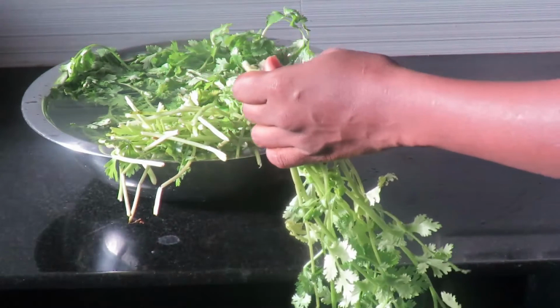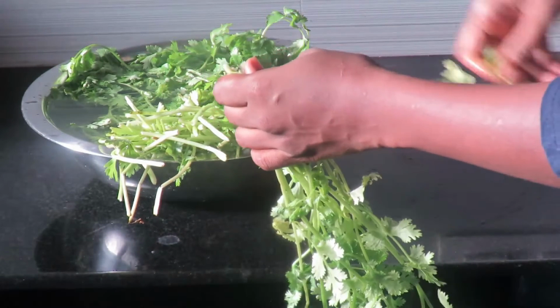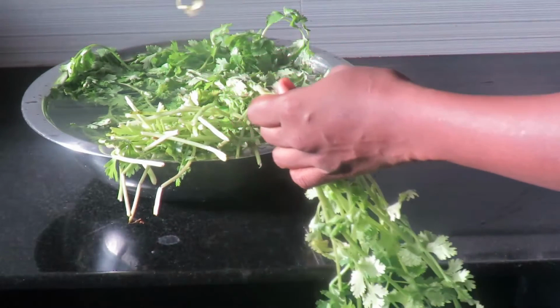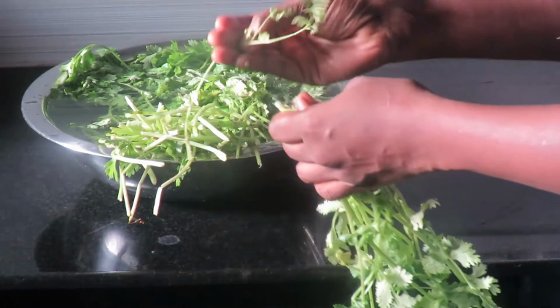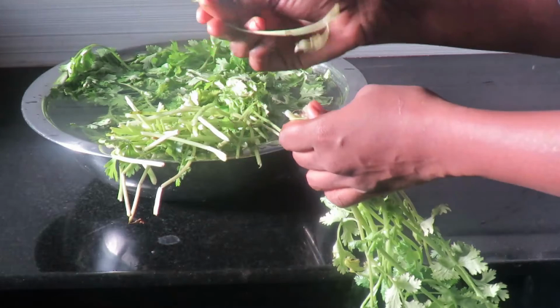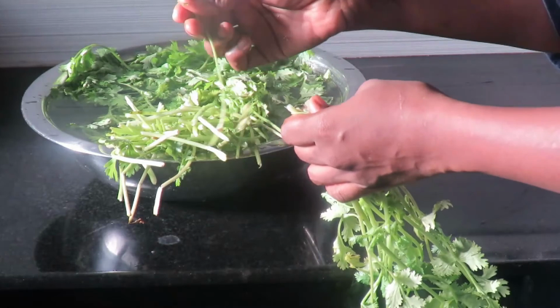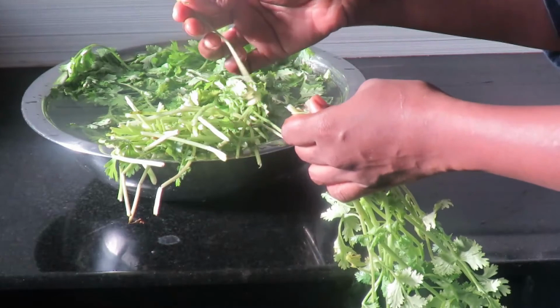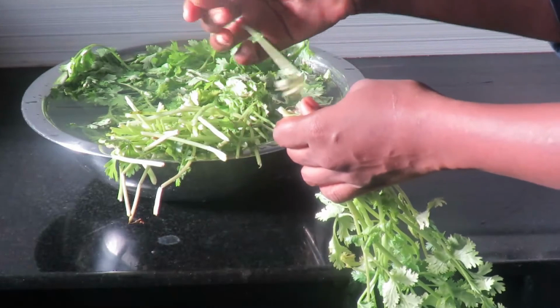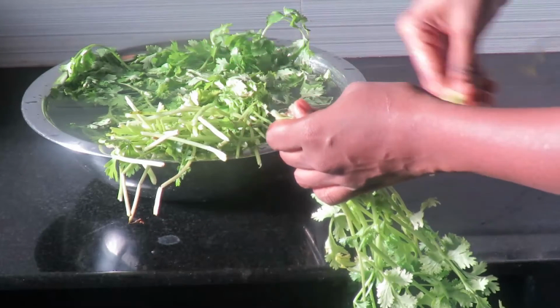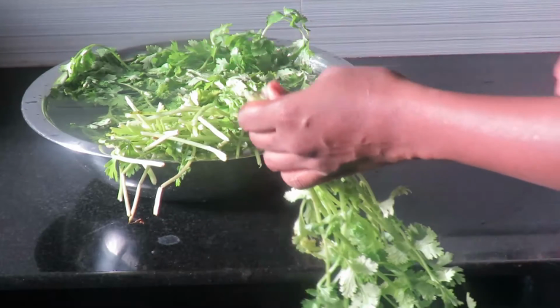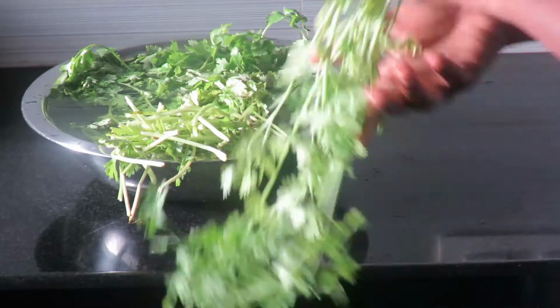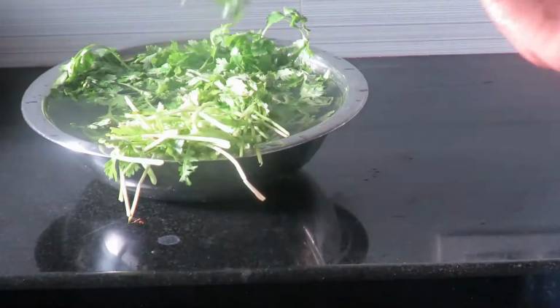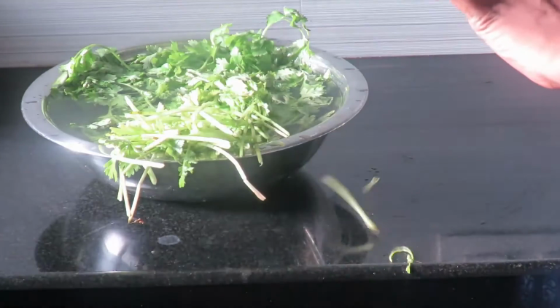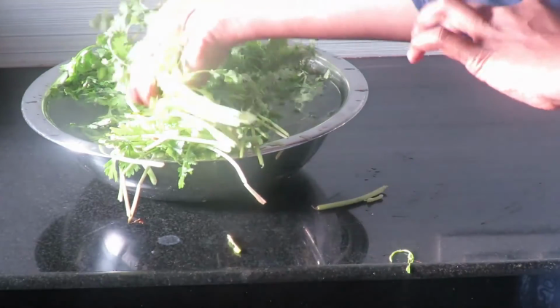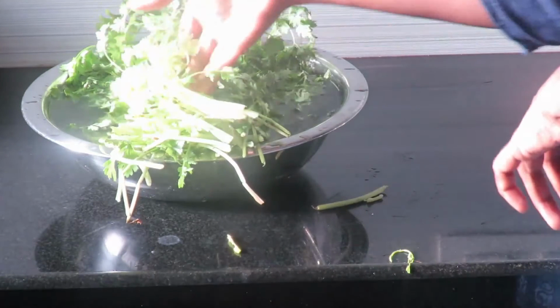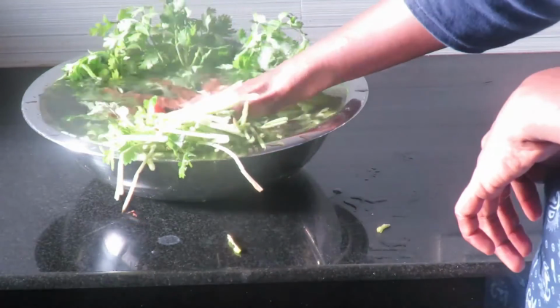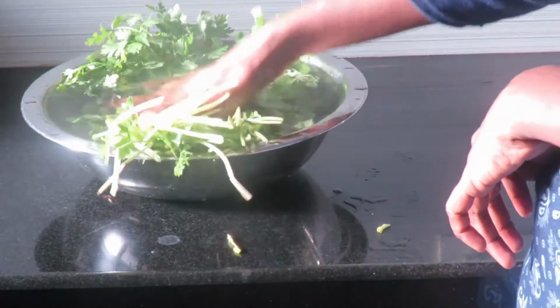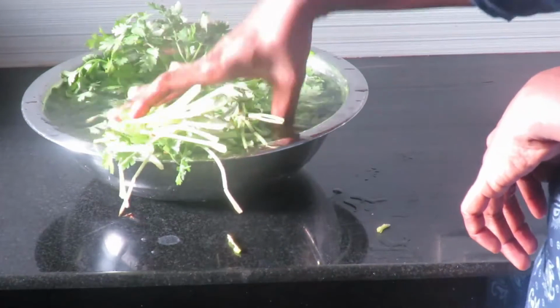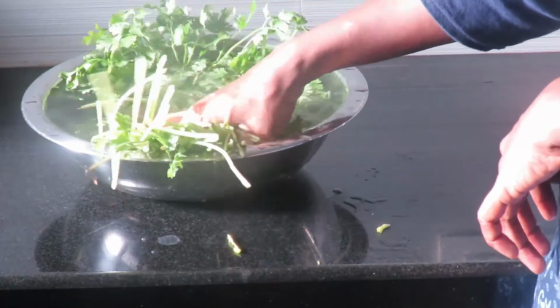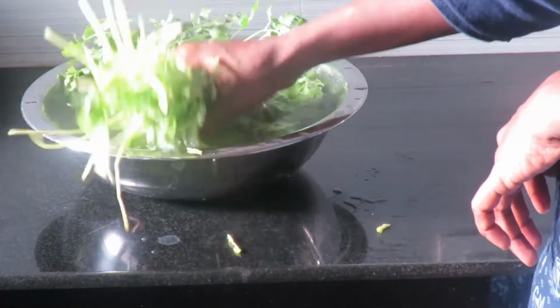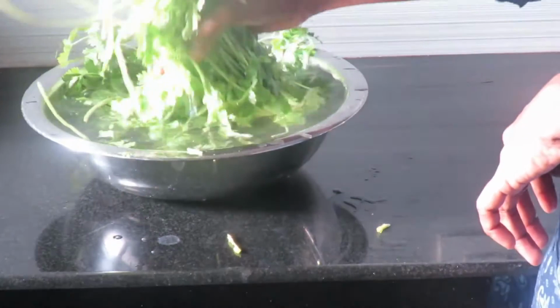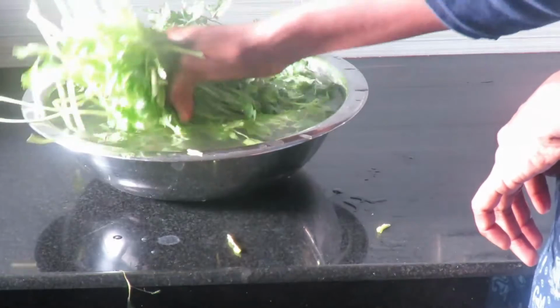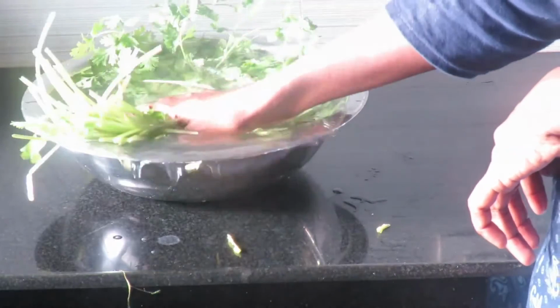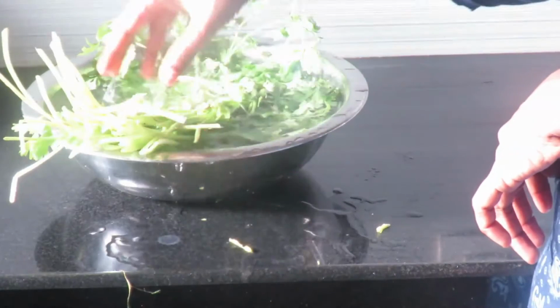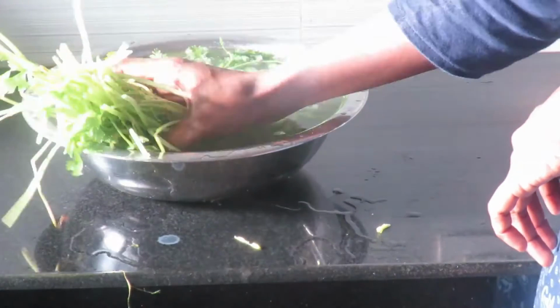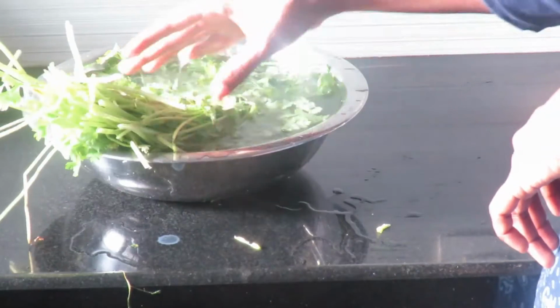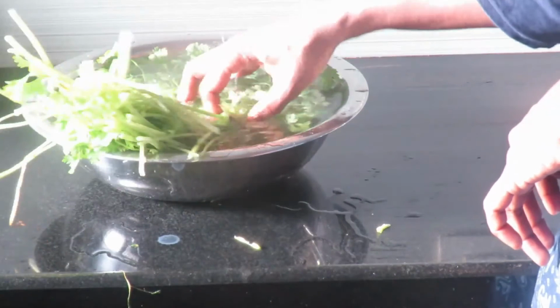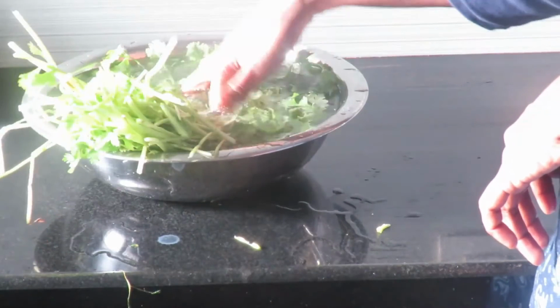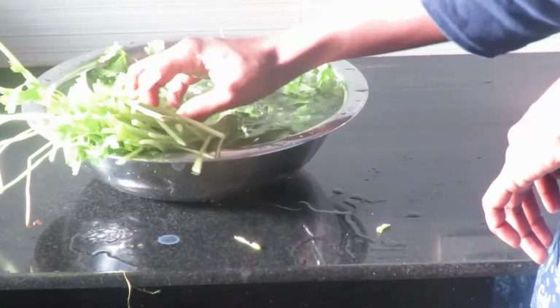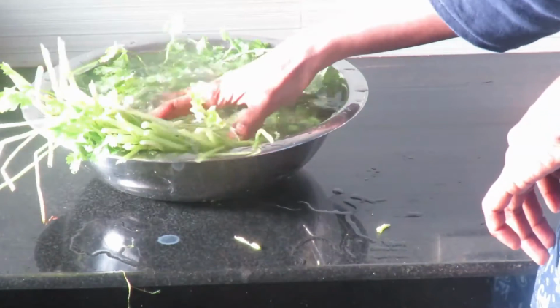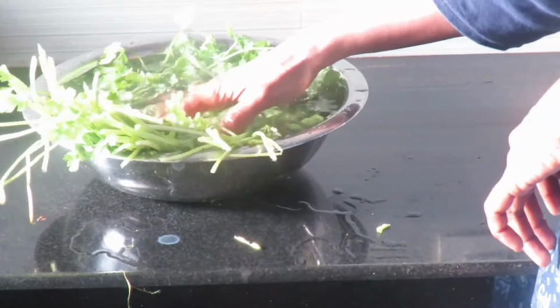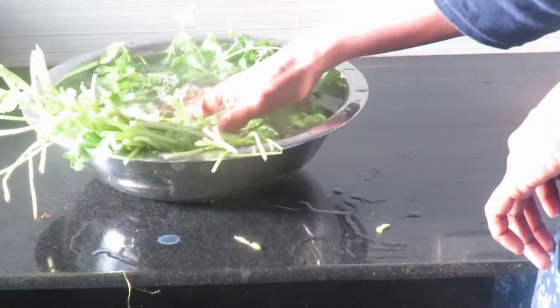If you have a manja, you will remove that. Then put it in the pot. You will also remove it in the pot.